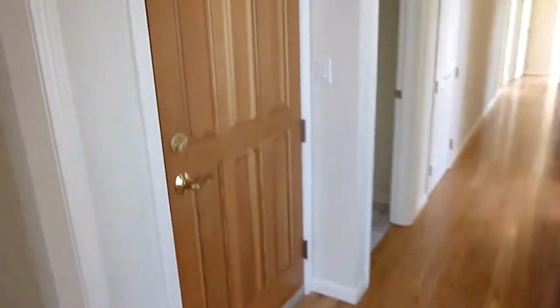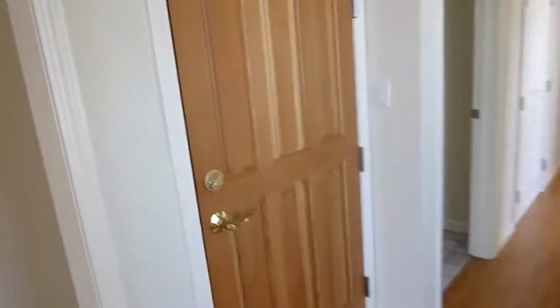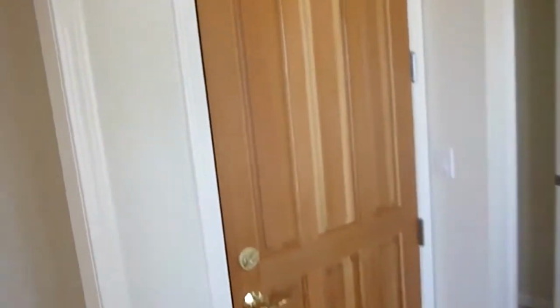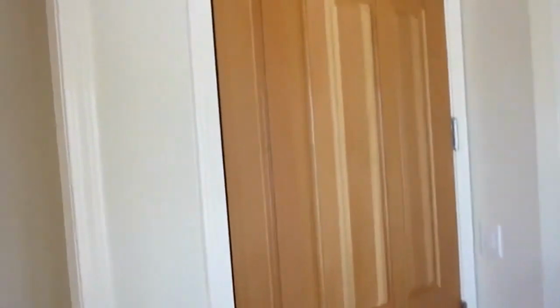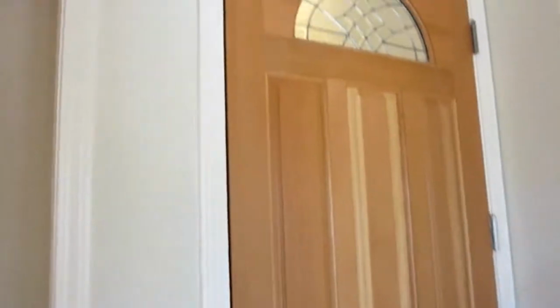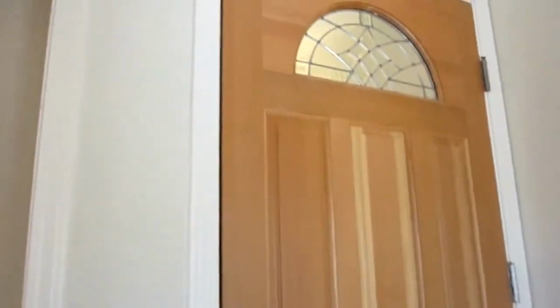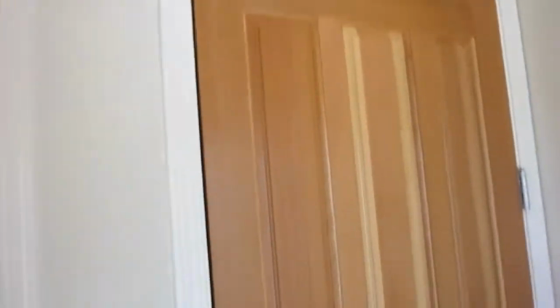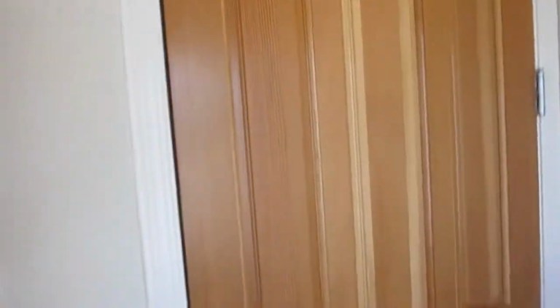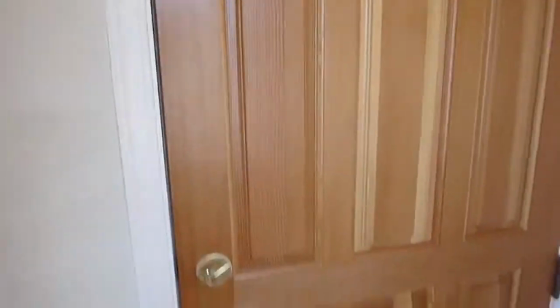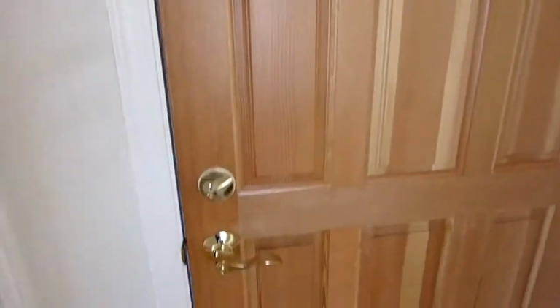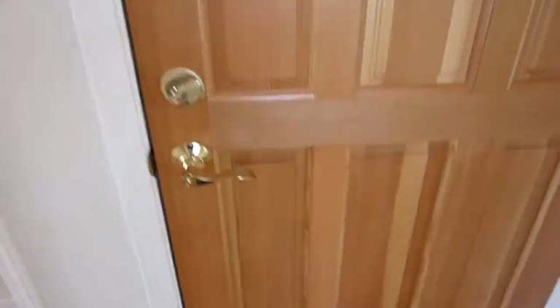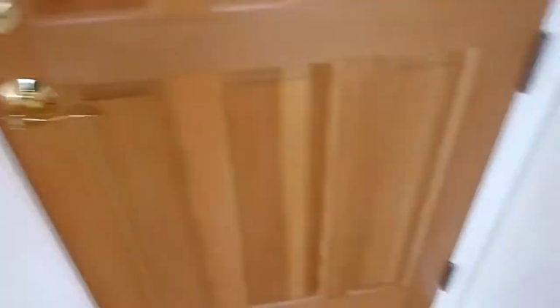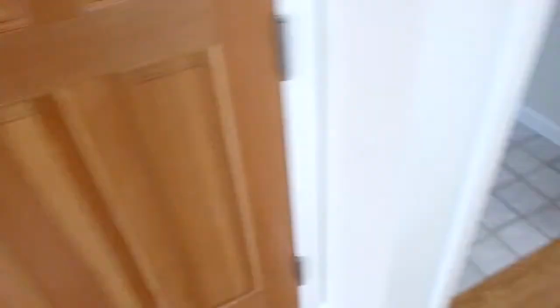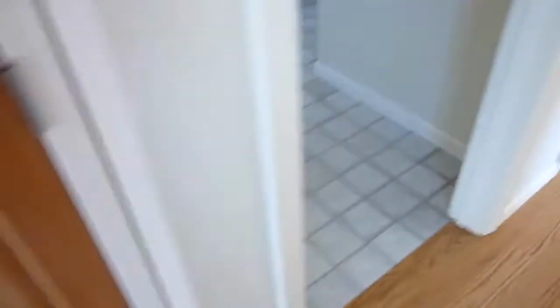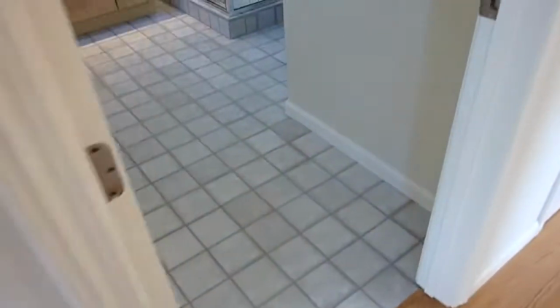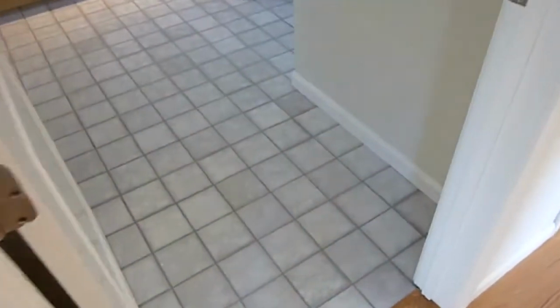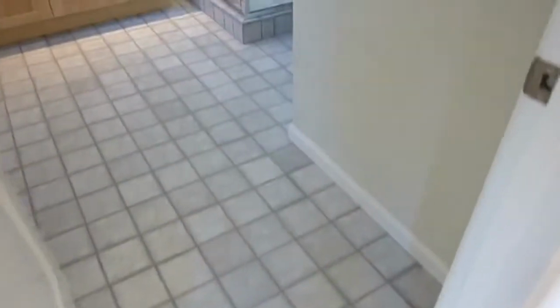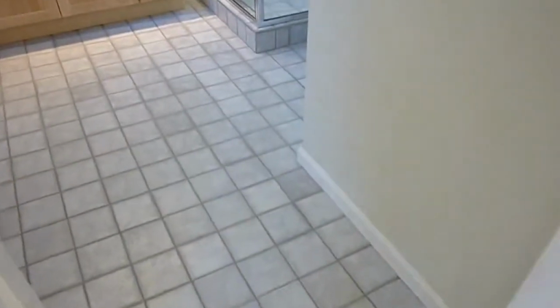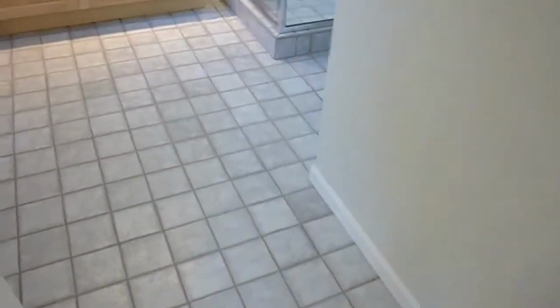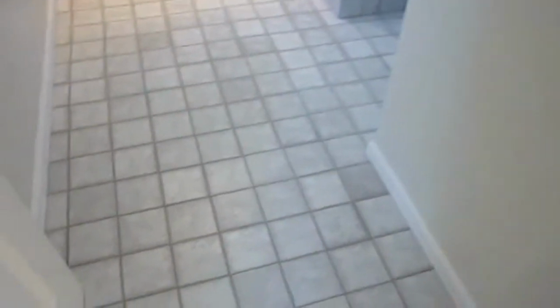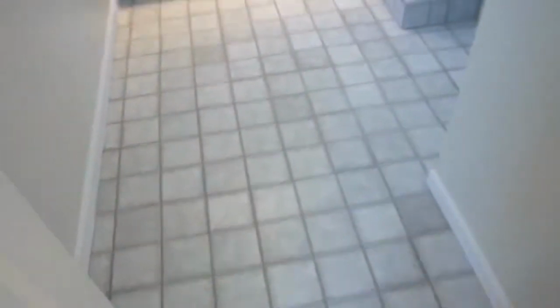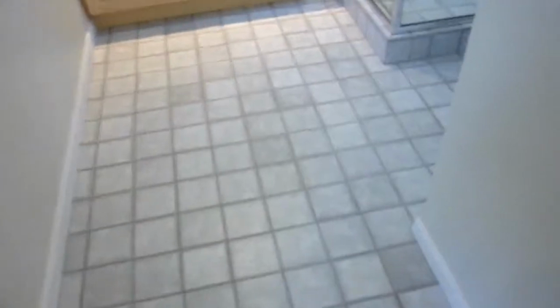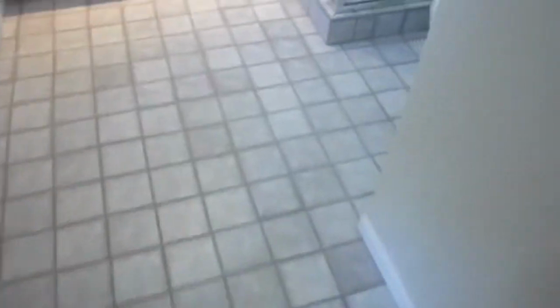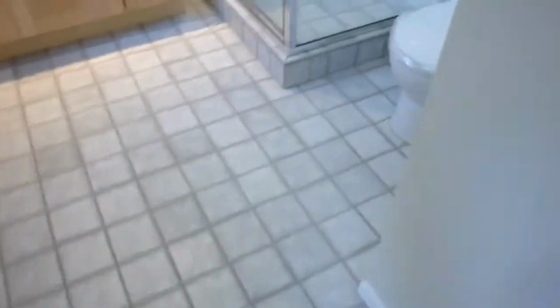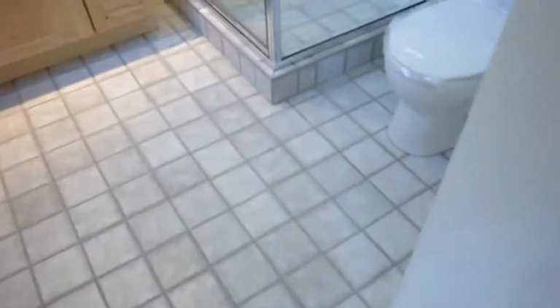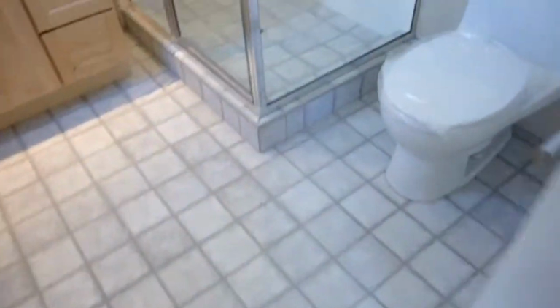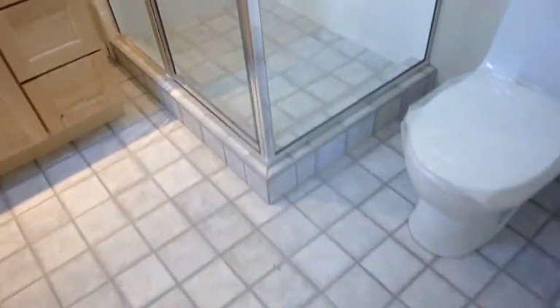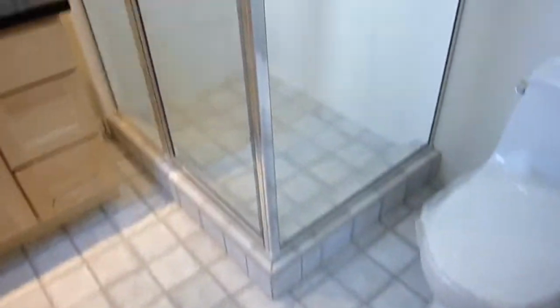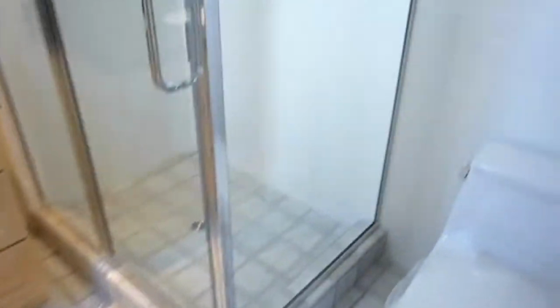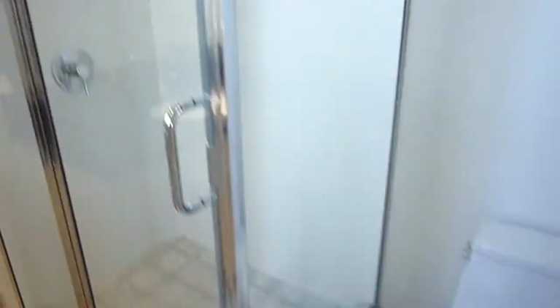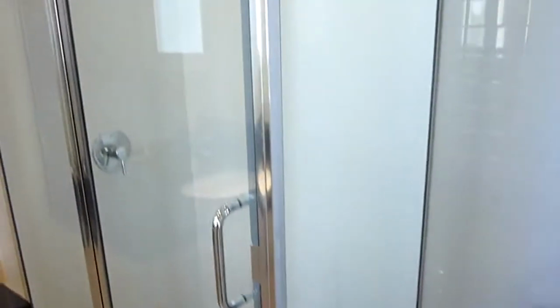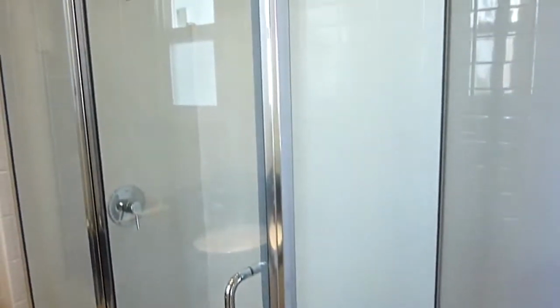This is the front door. Here is the second bath, also with a stall shower.